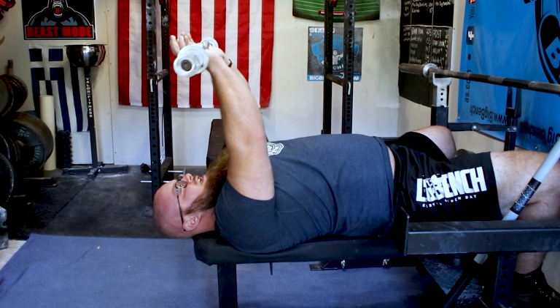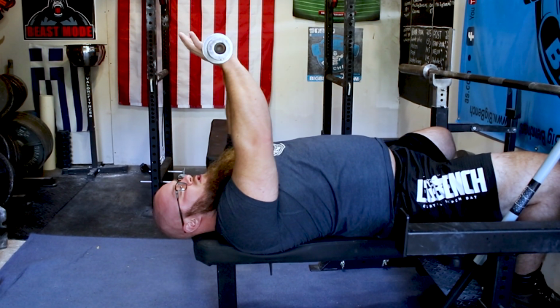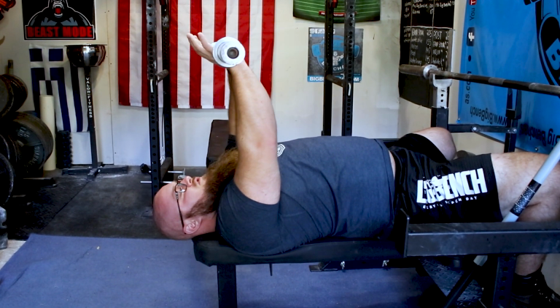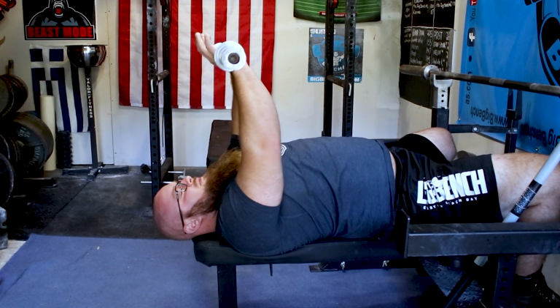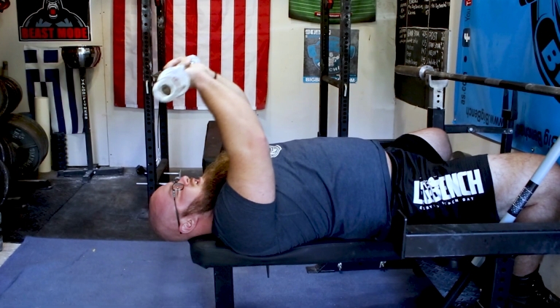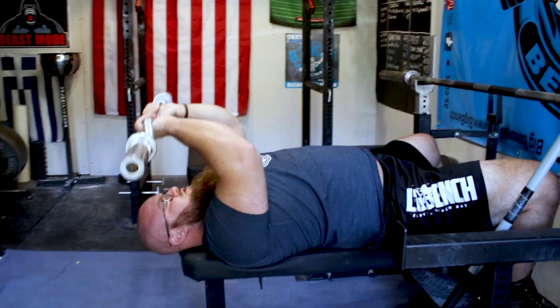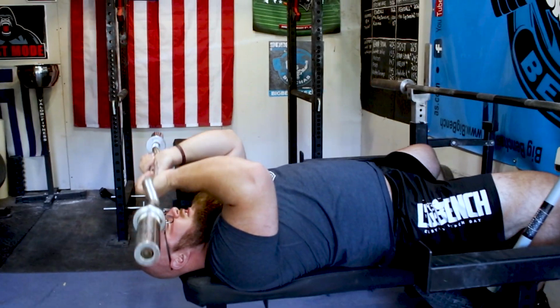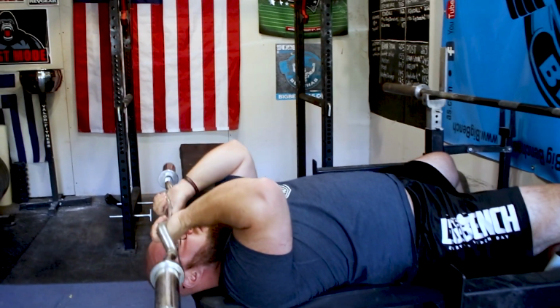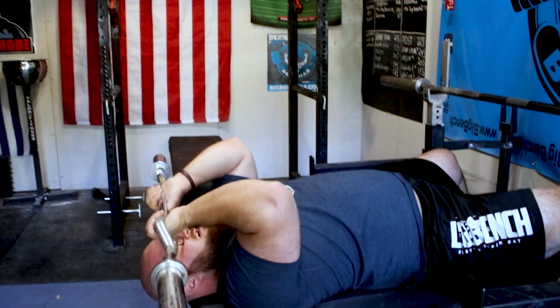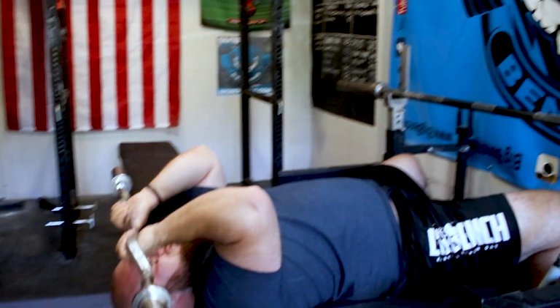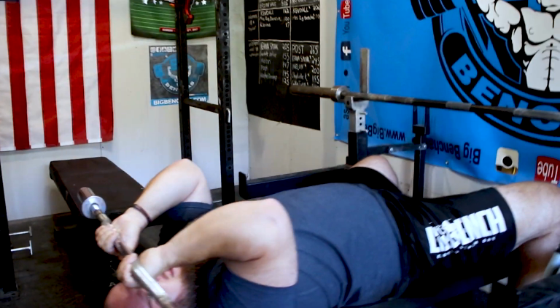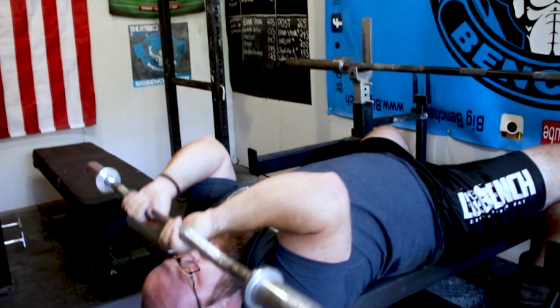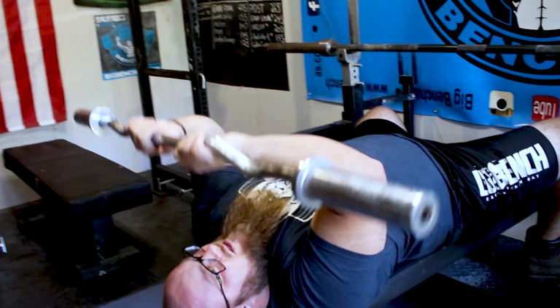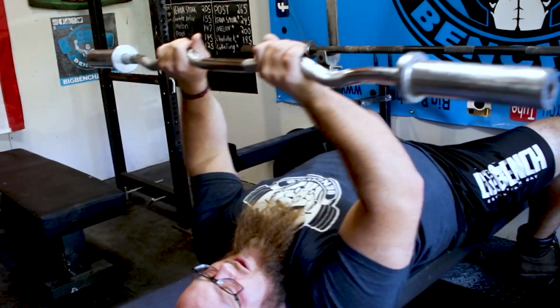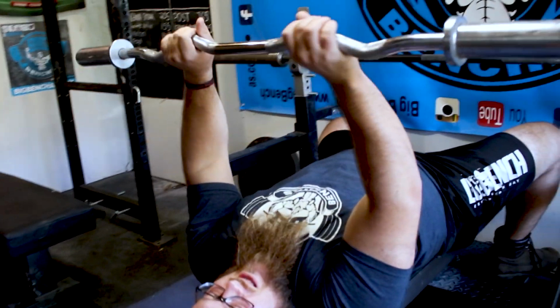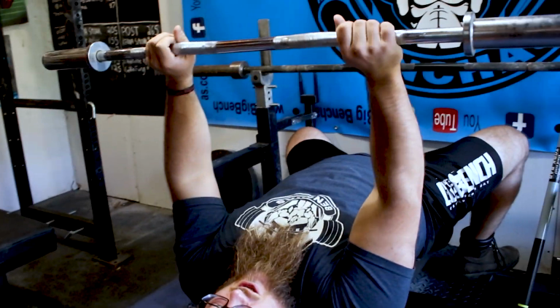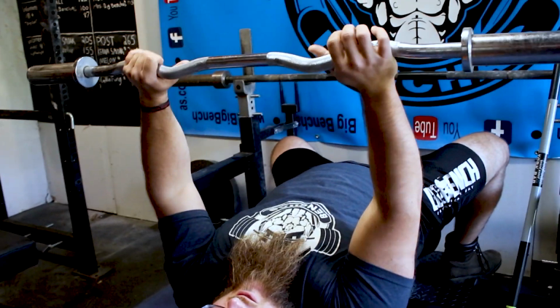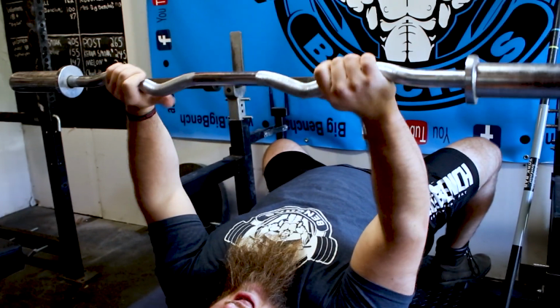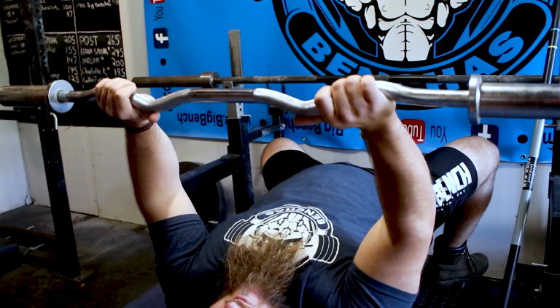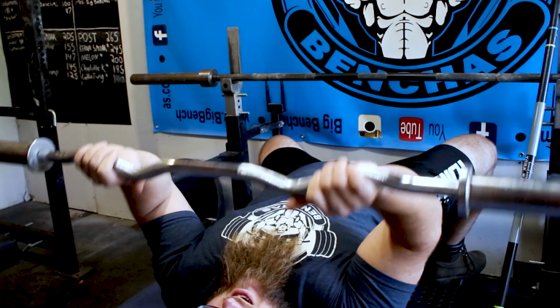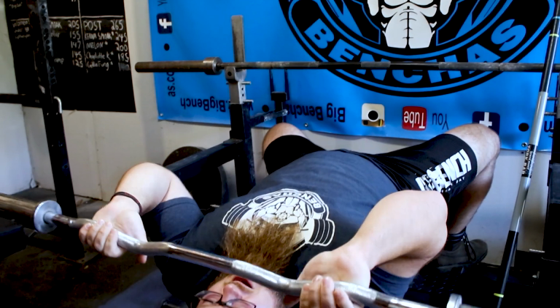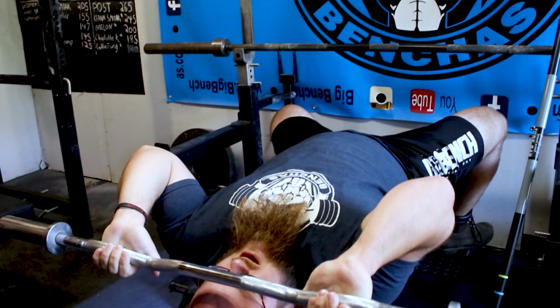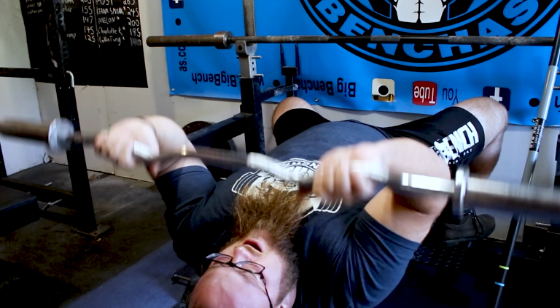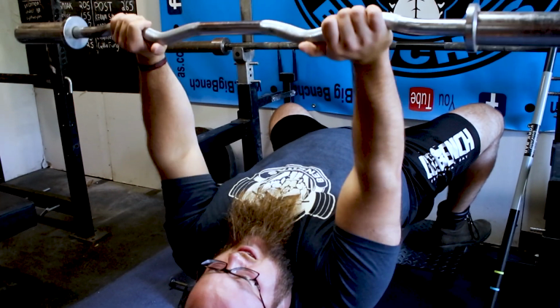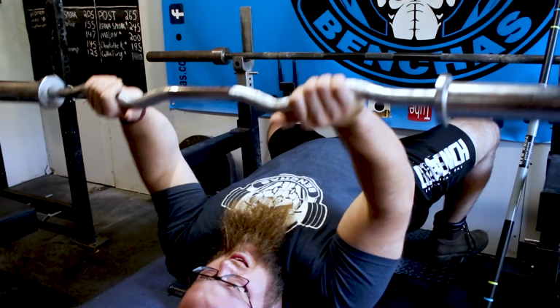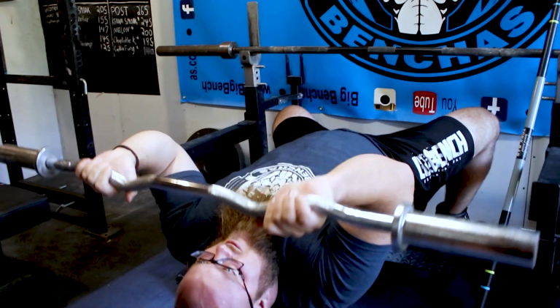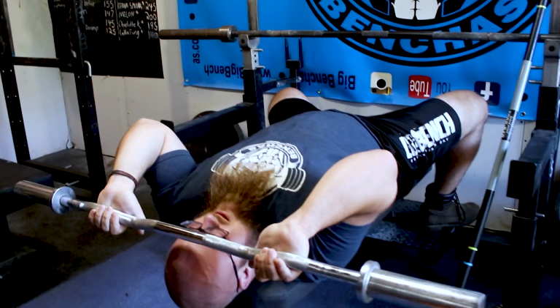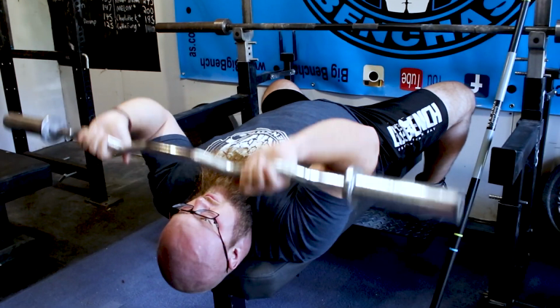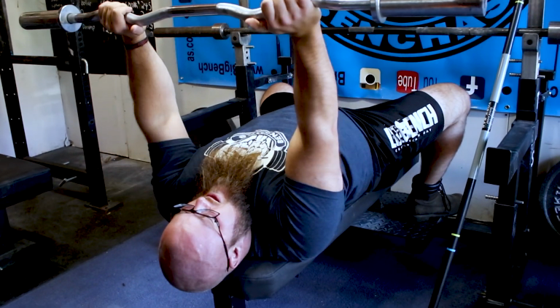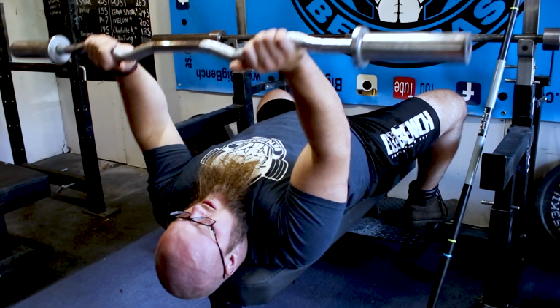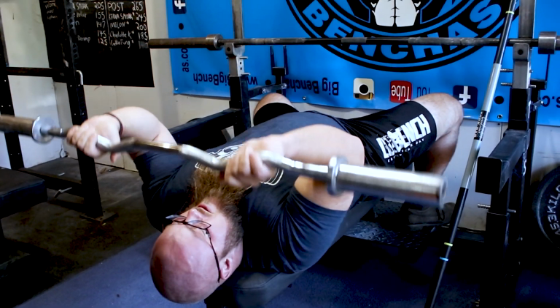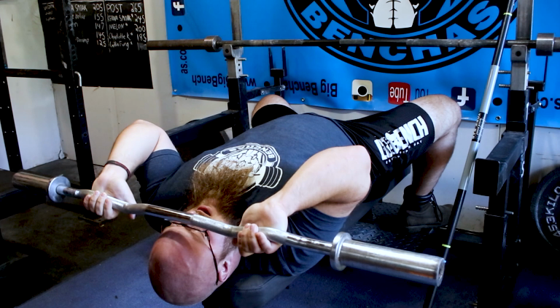Taking too close of a grip might hurt you a little bit too. This really pins me in close — I can already feel the tension a lot differently. If I stay out here with a wider grip, I can handle this a little bit better.